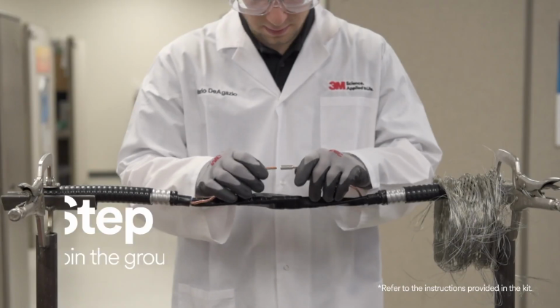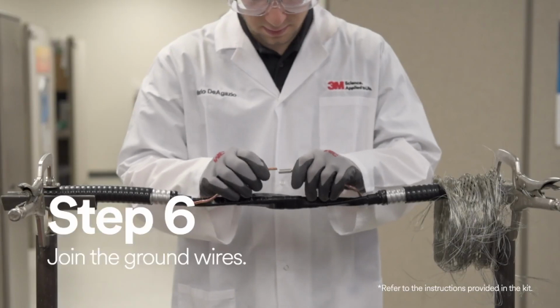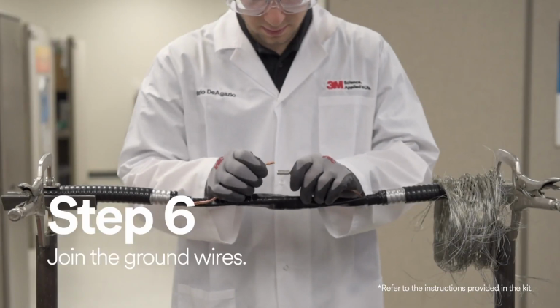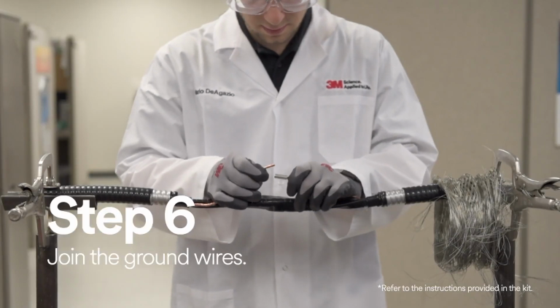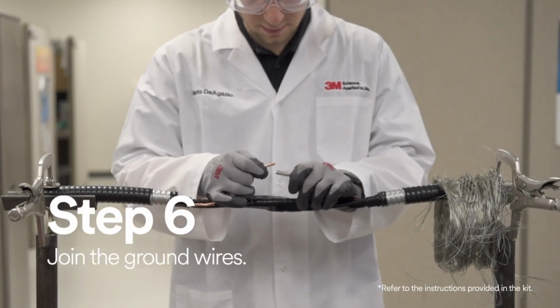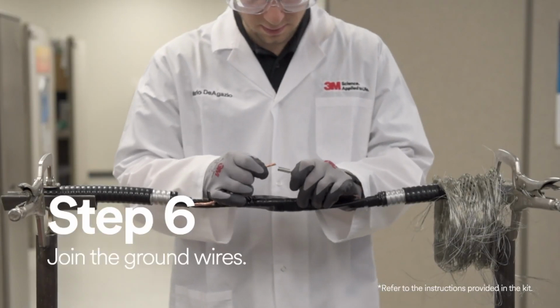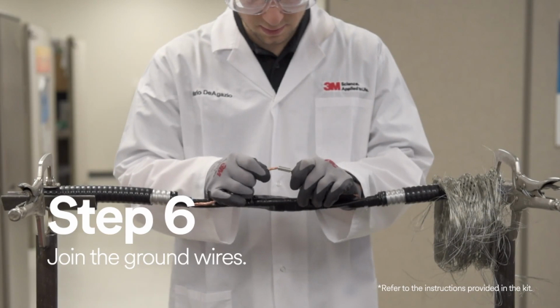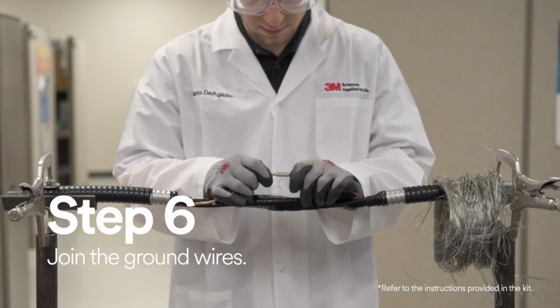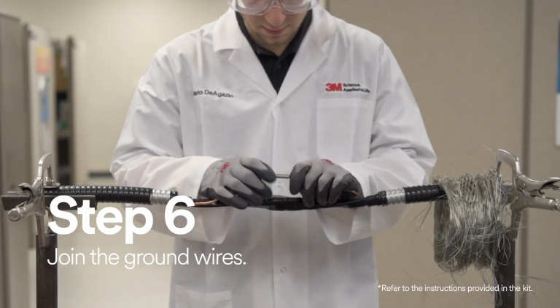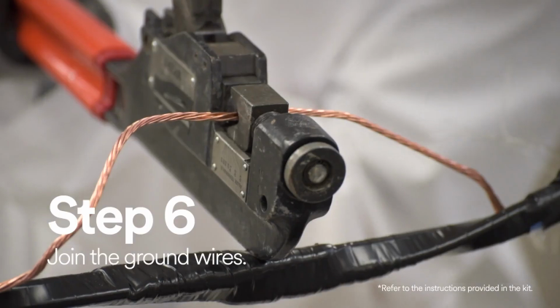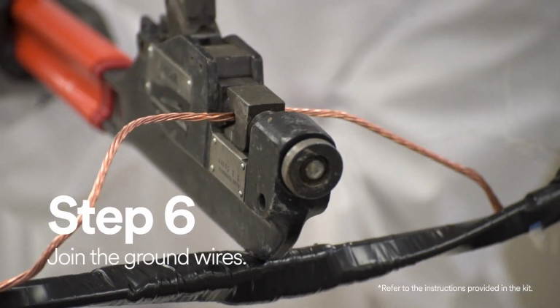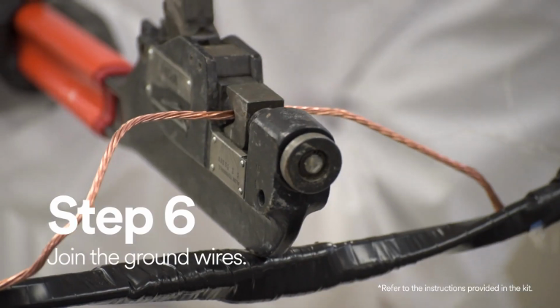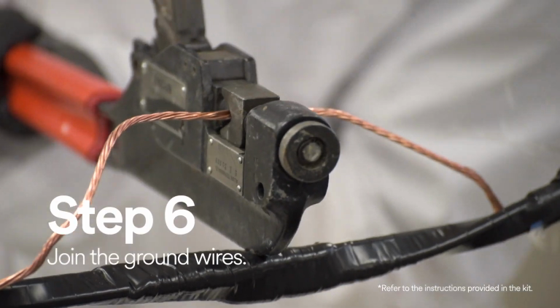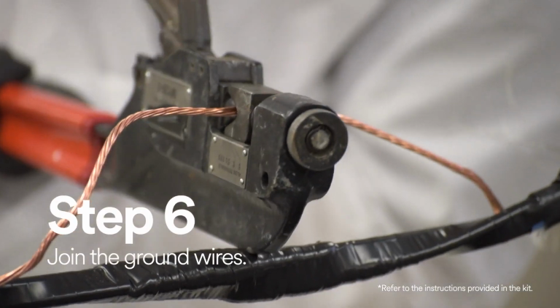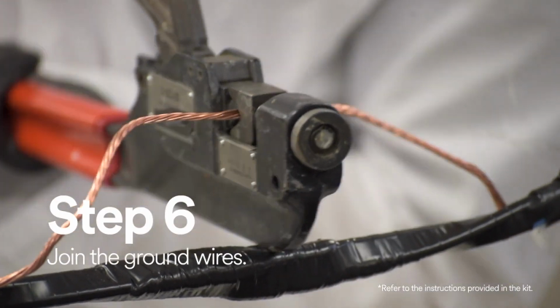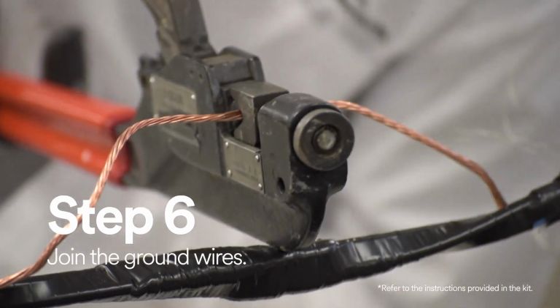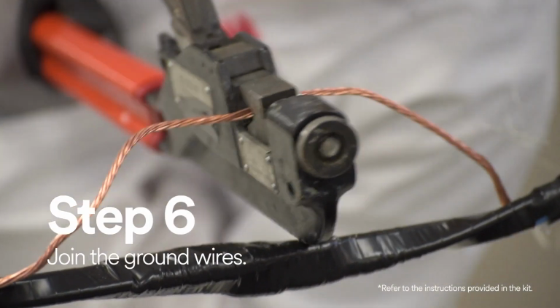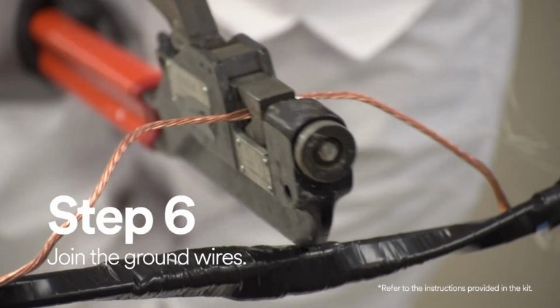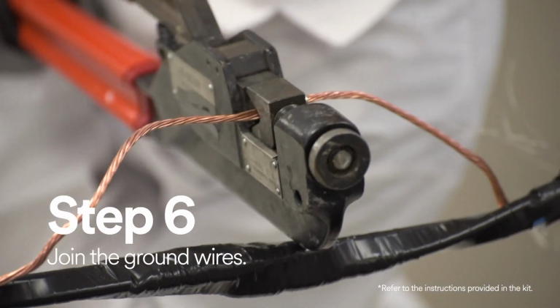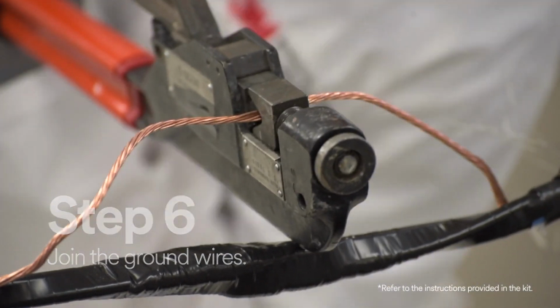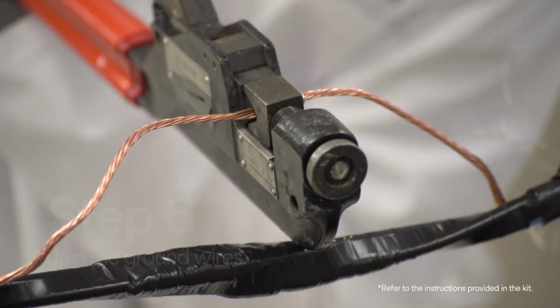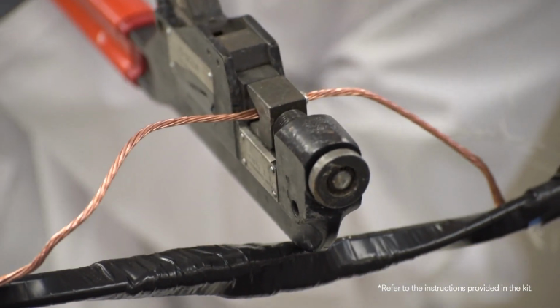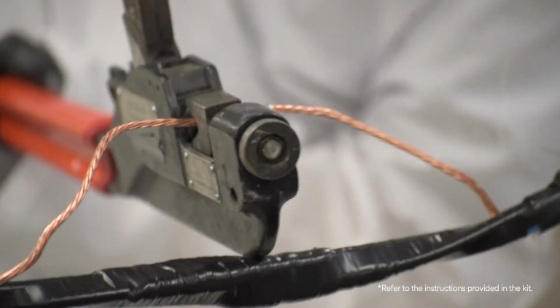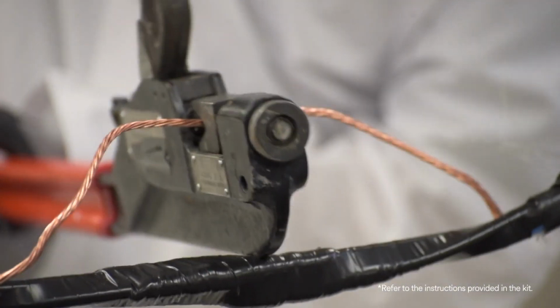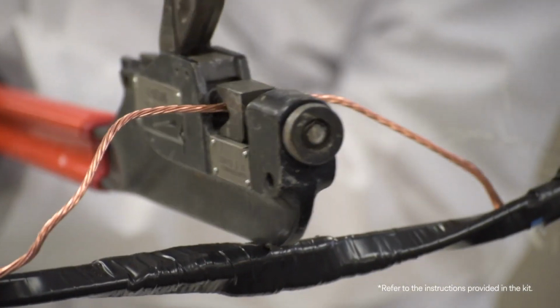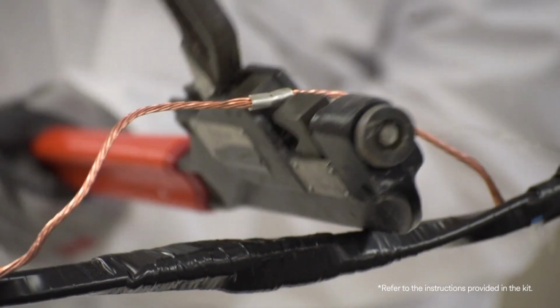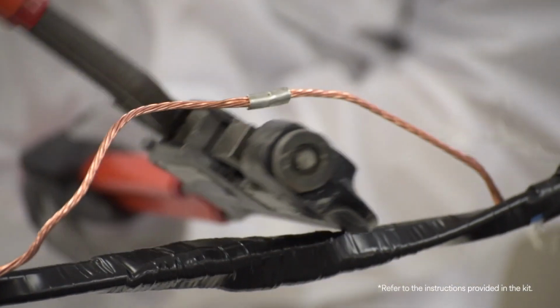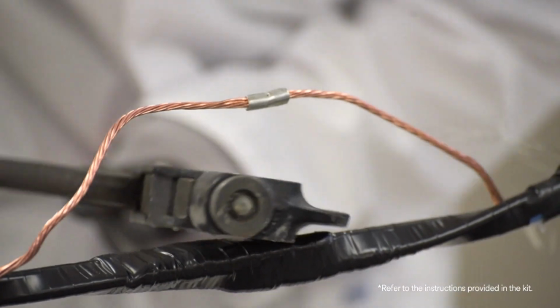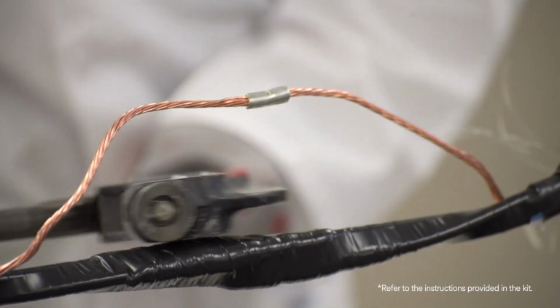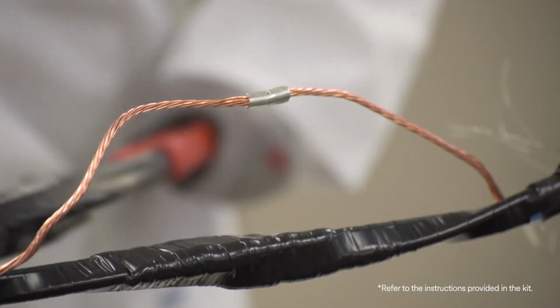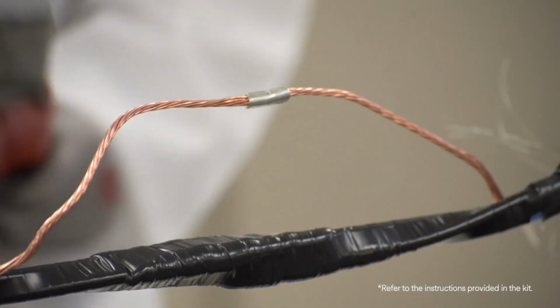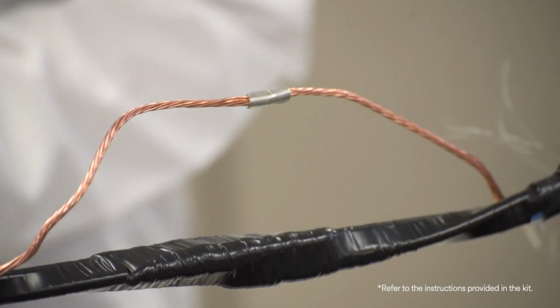After you've insulated the connectors, you have to join the ground wires. Make sure you're using a proper sized connector and crimping tool or die.